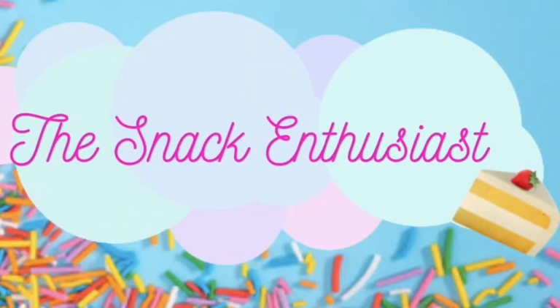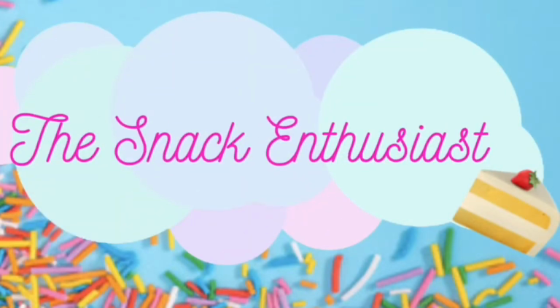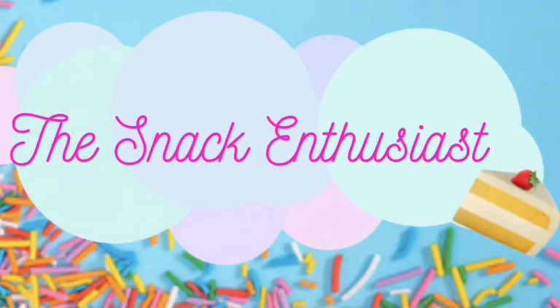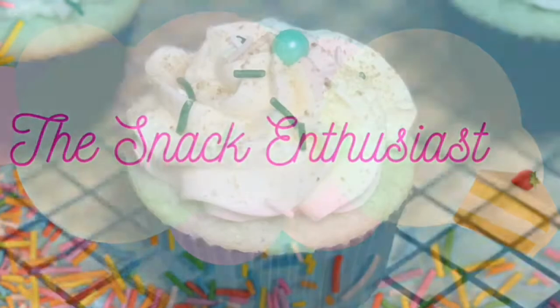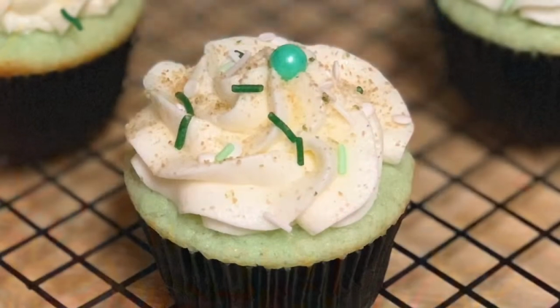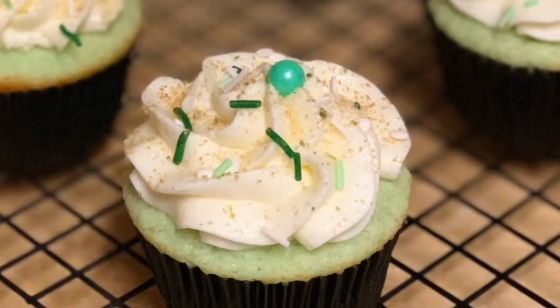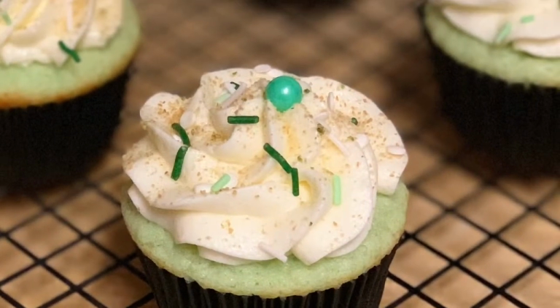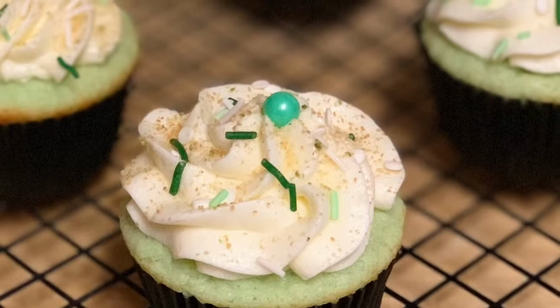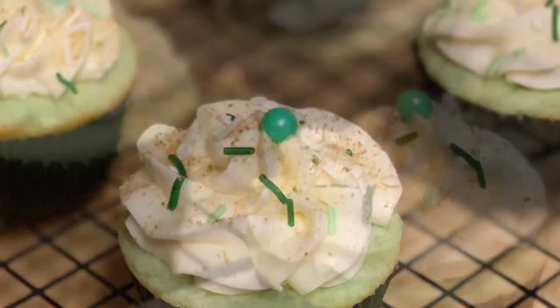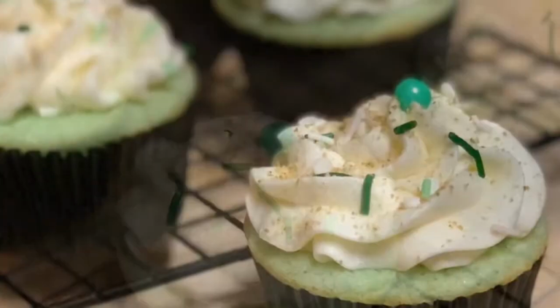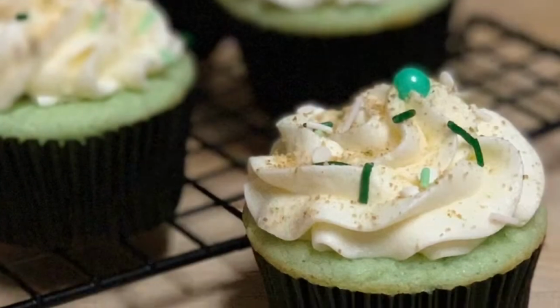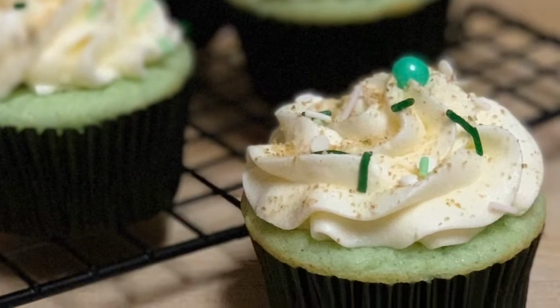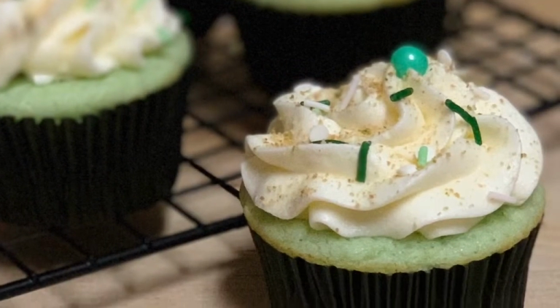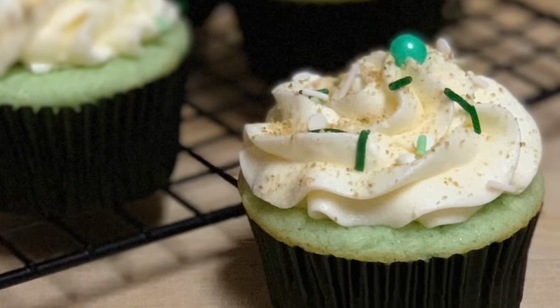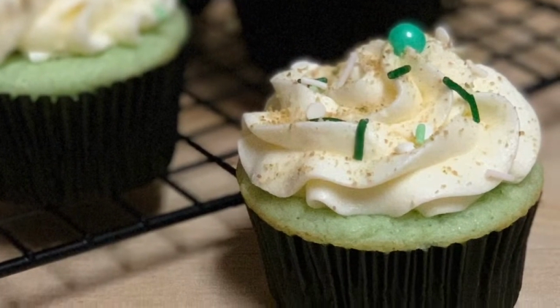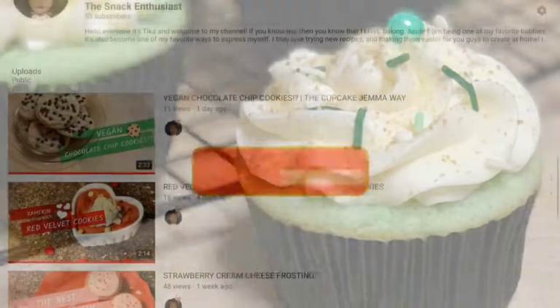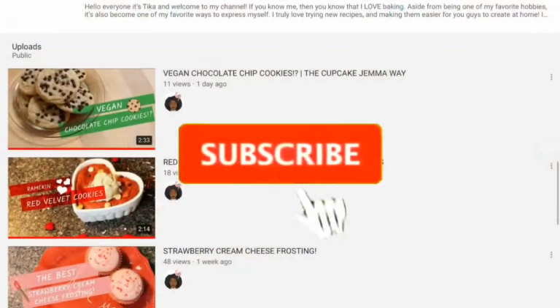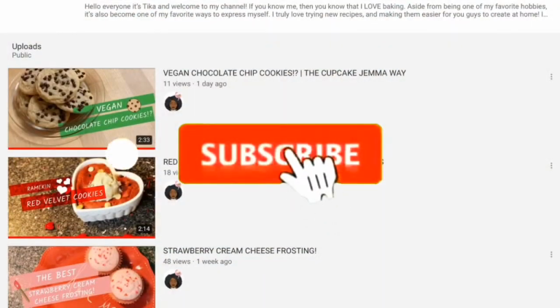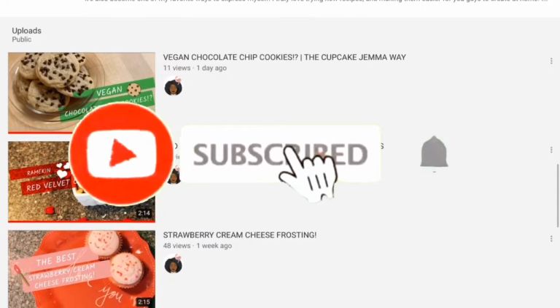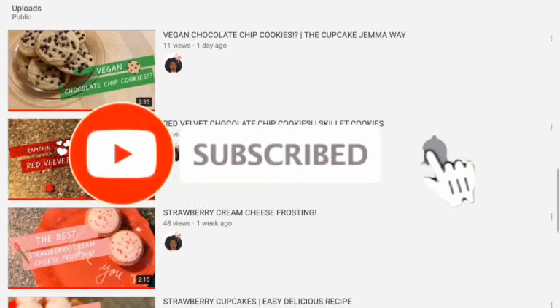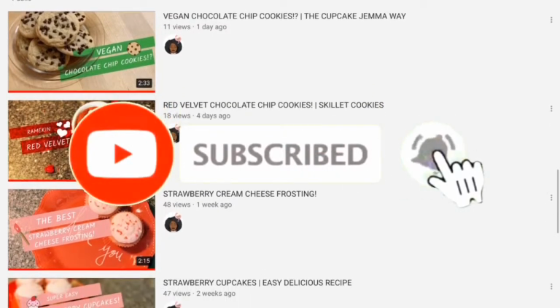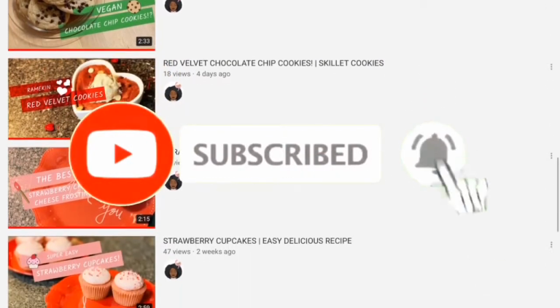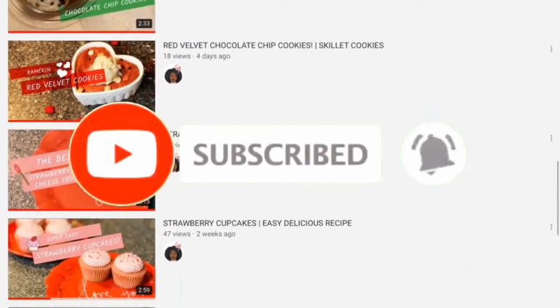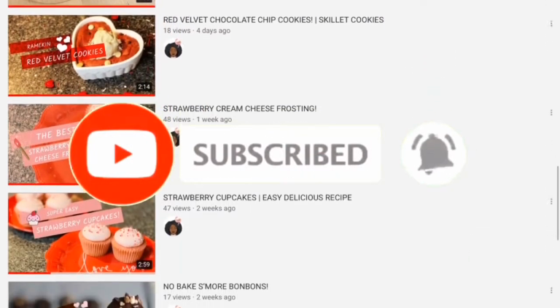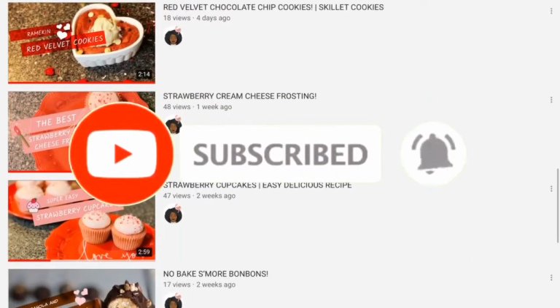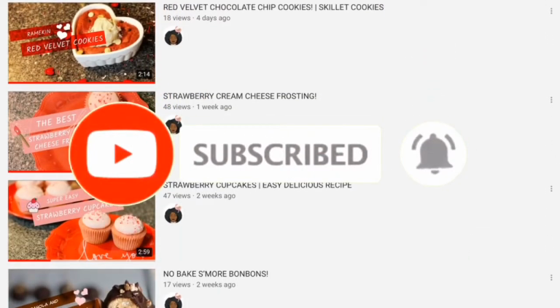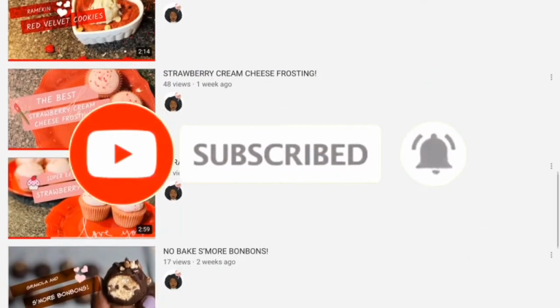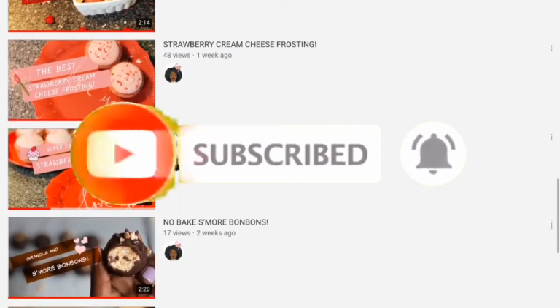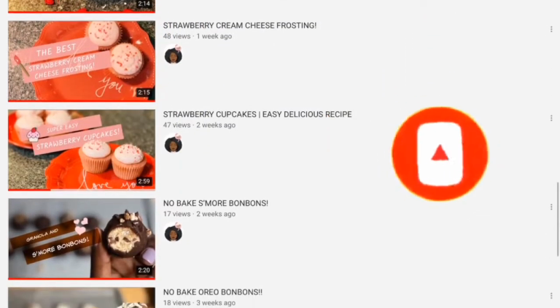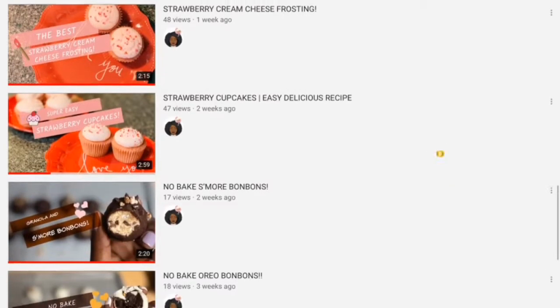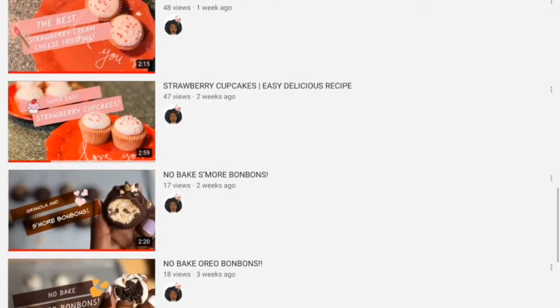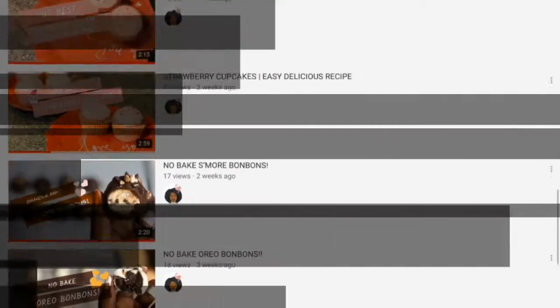Hey guys, it's Tika and welcome back to the channel. Today we're going to be making green key lime cupcakes all dressed up for St. Patrick's Day. If you're interested in more small batch recipes like the one you see here, feel free to subscribe and don't forget to click the bell so you could be notified every time I post a video.